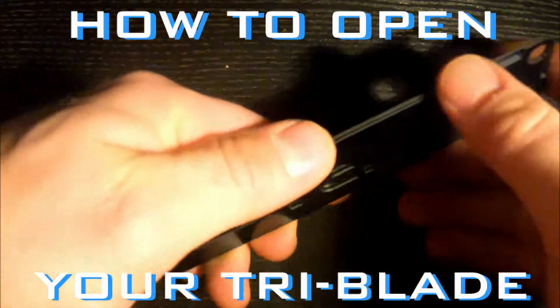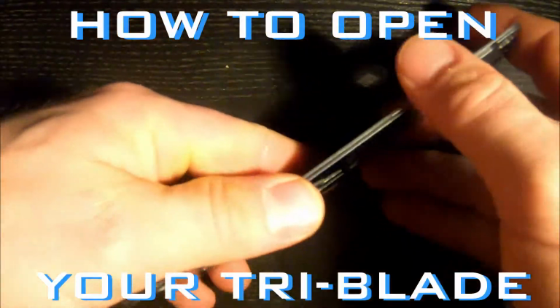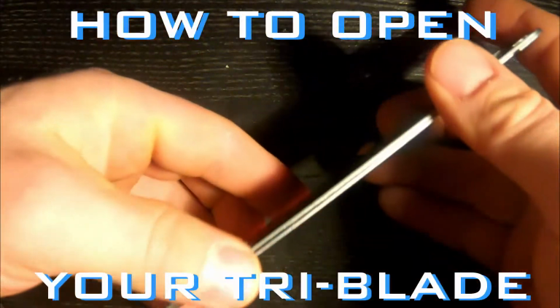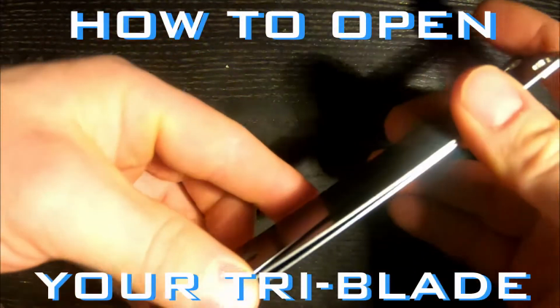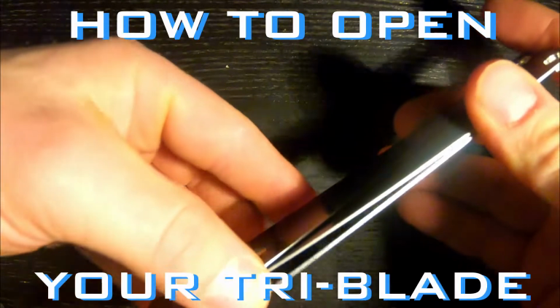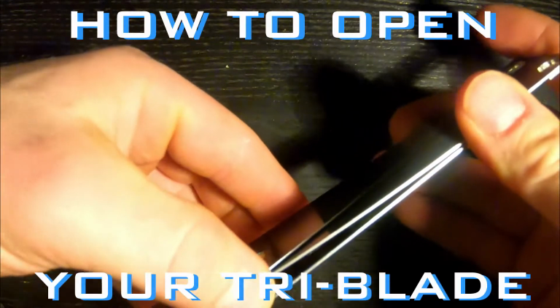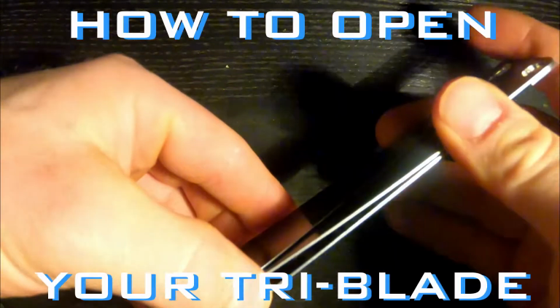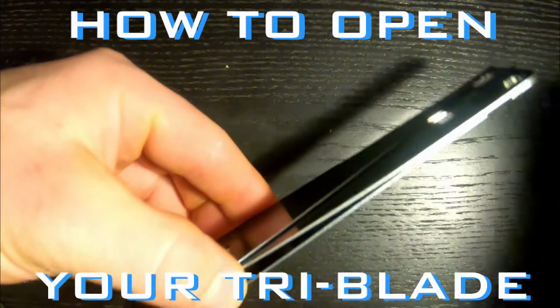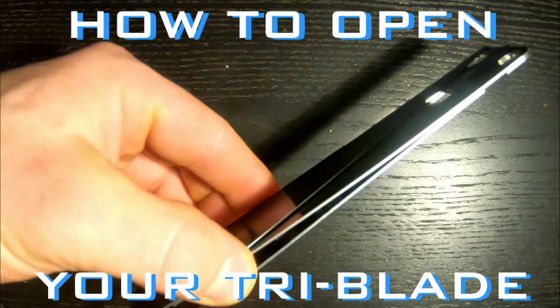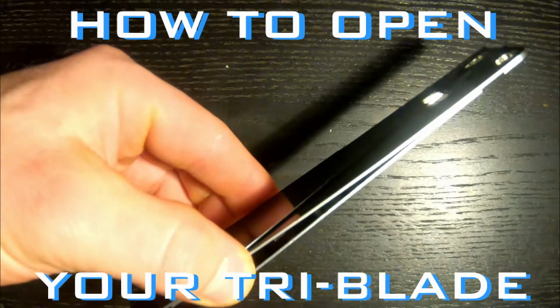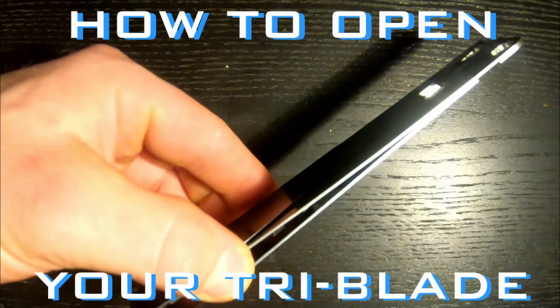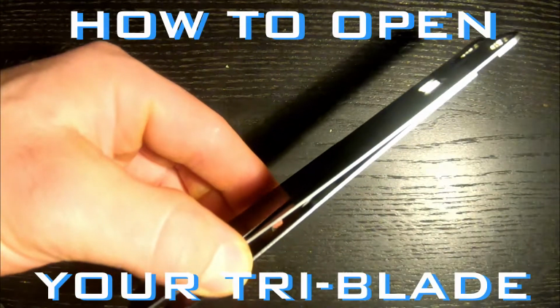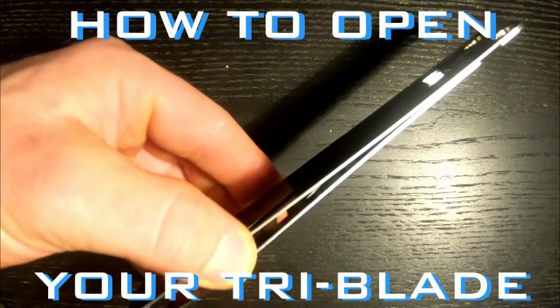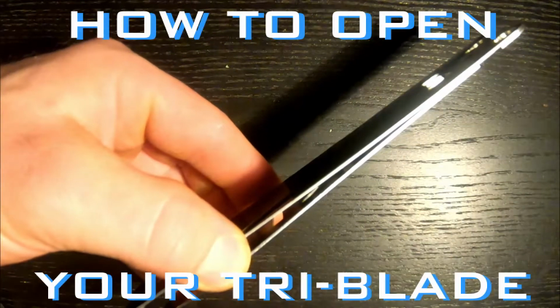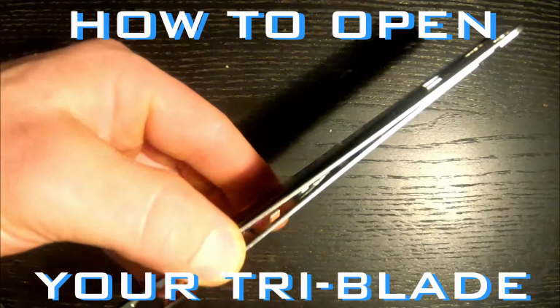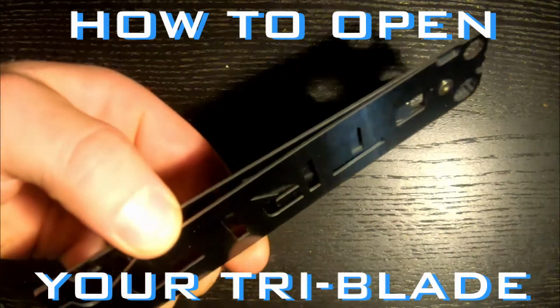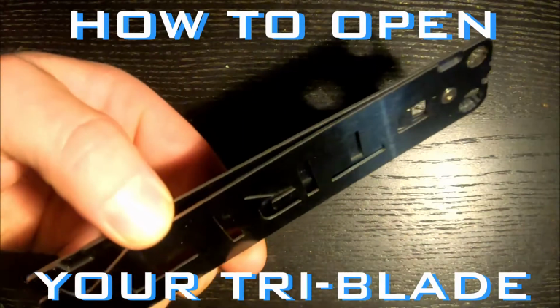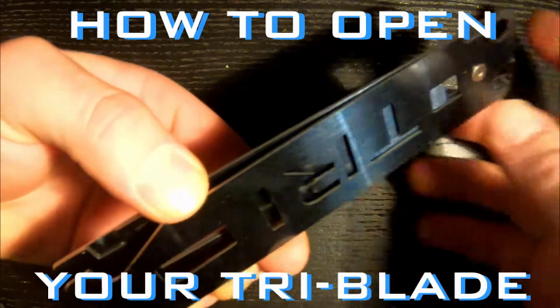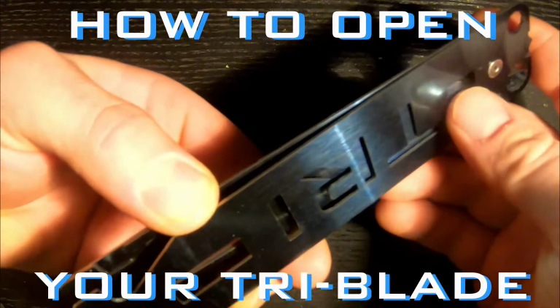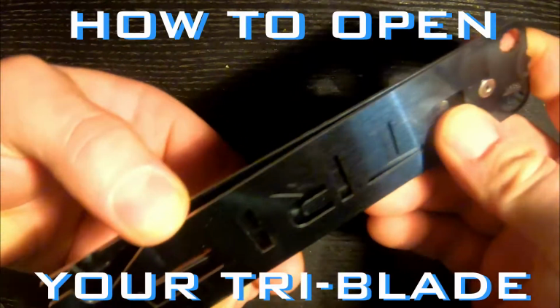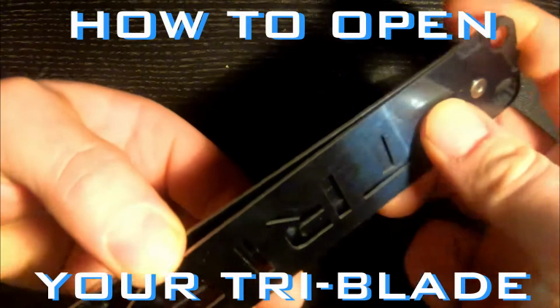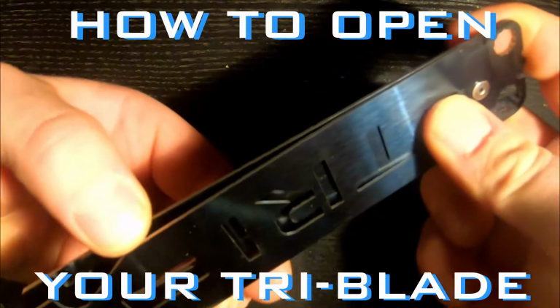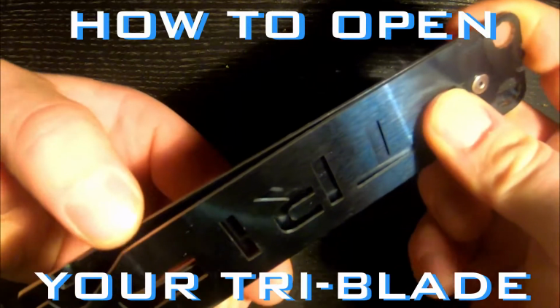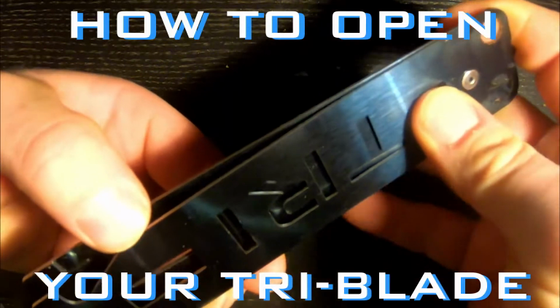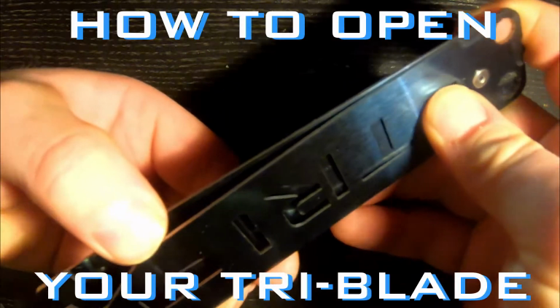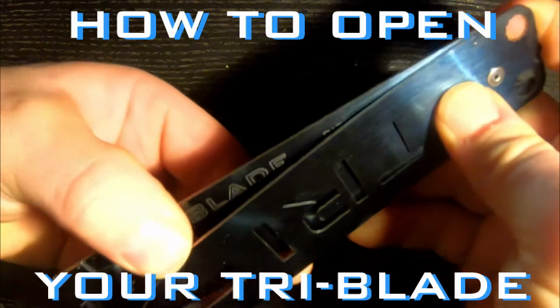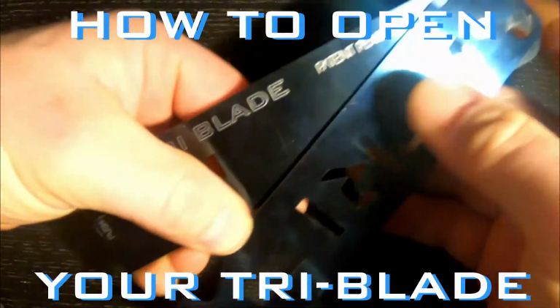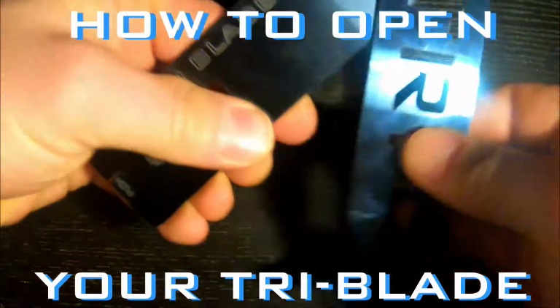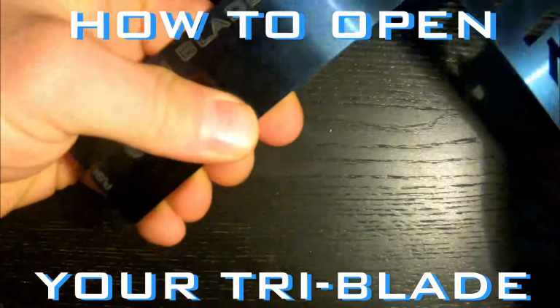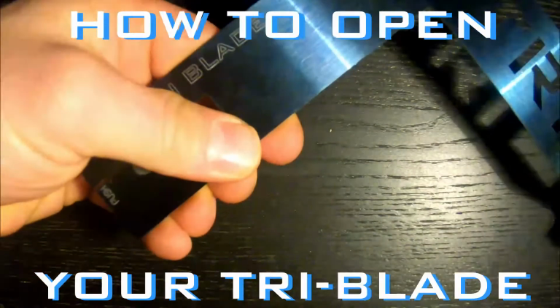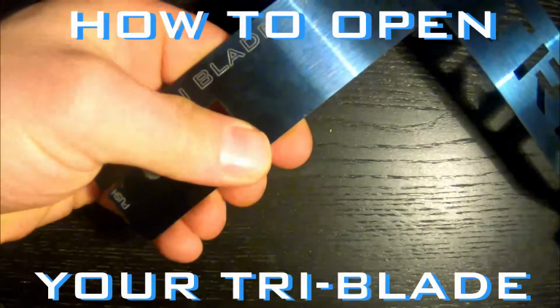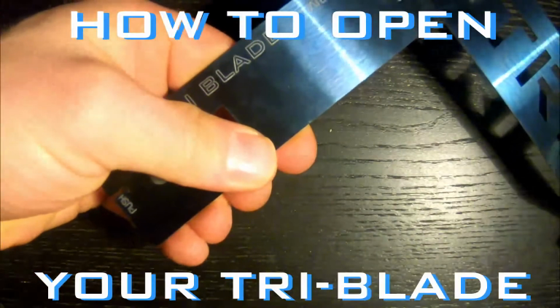So on the first blade there, what I like to do is just spread the blade with my thumb. I press the tab lock and it opens up no issue.